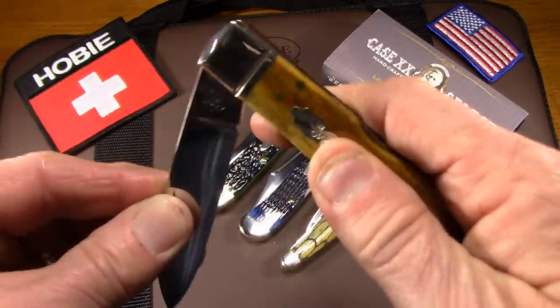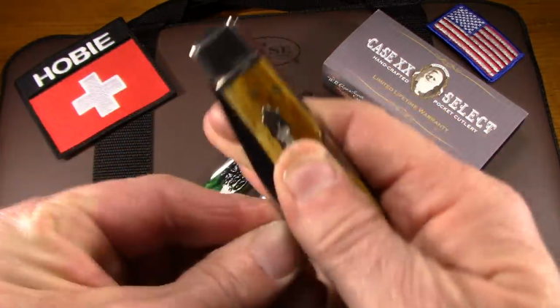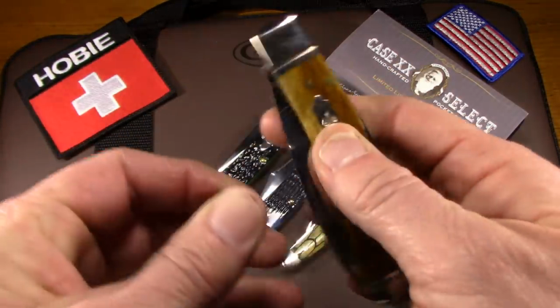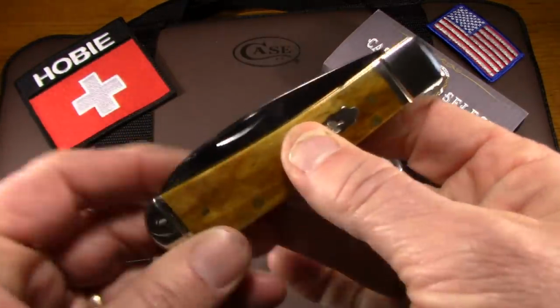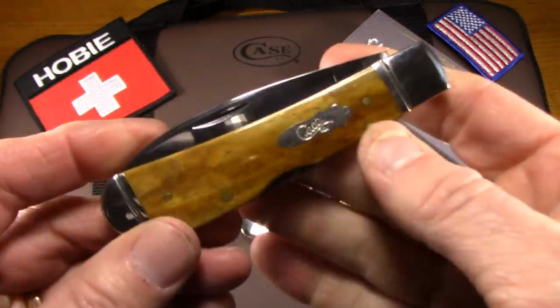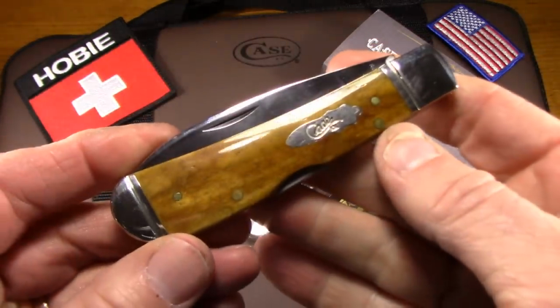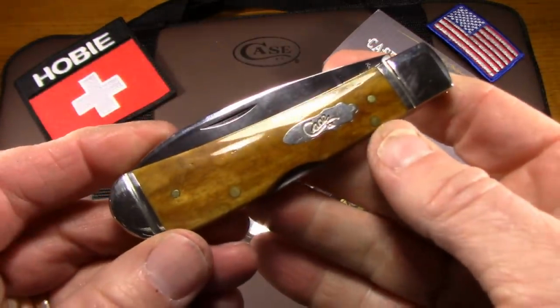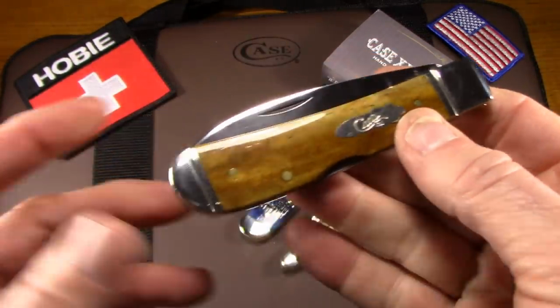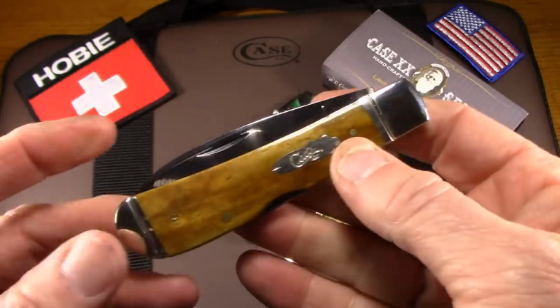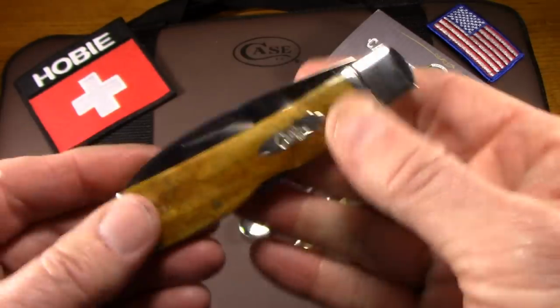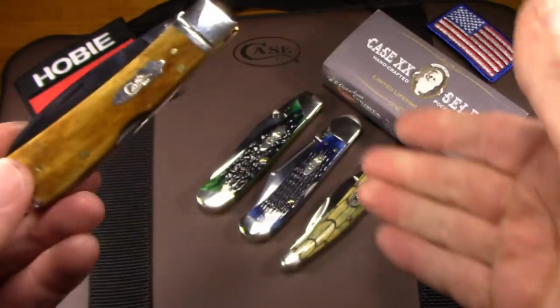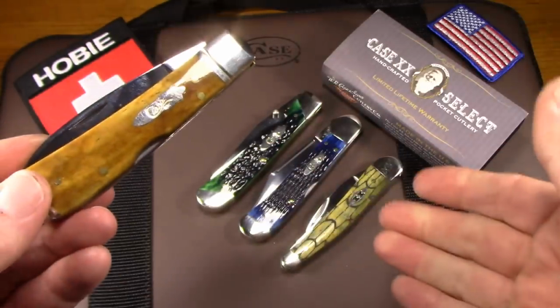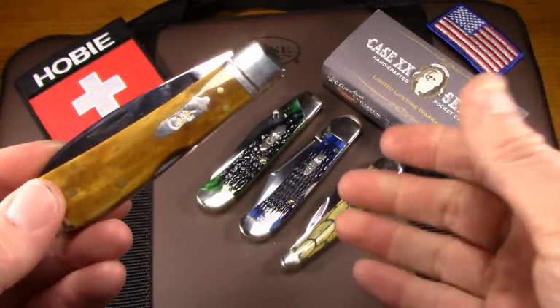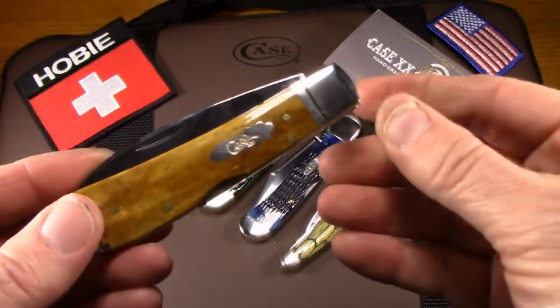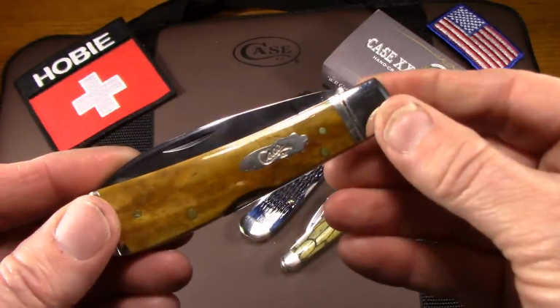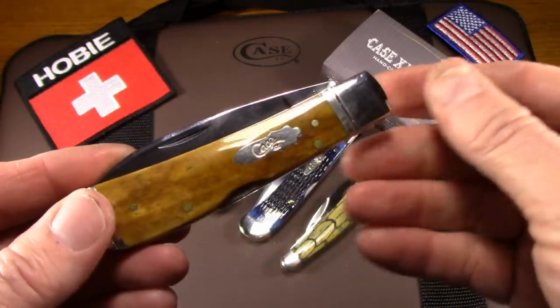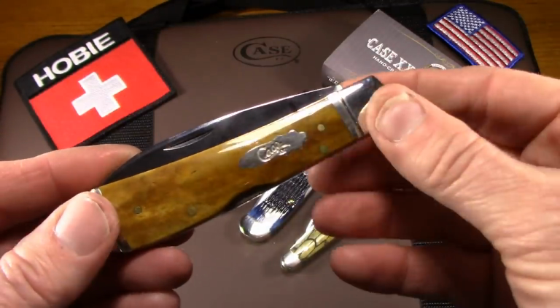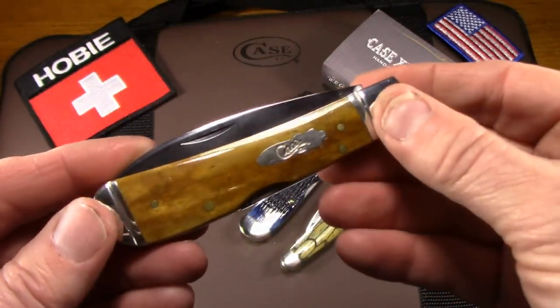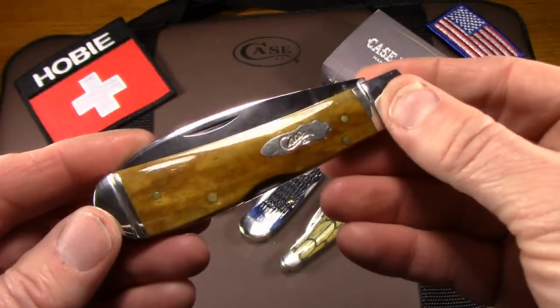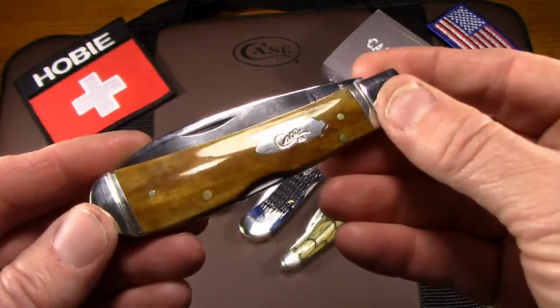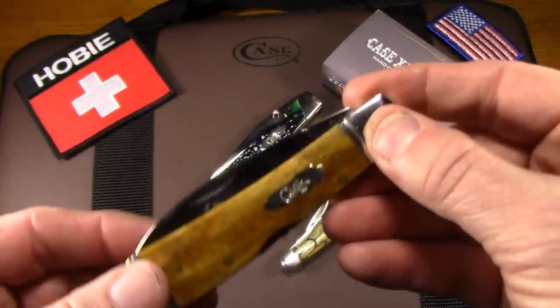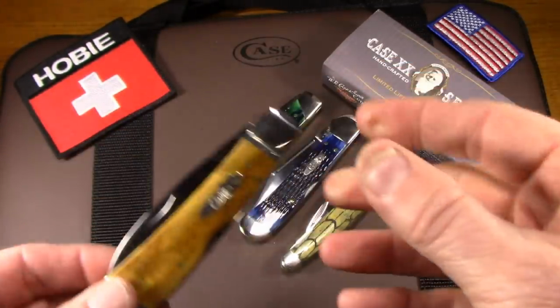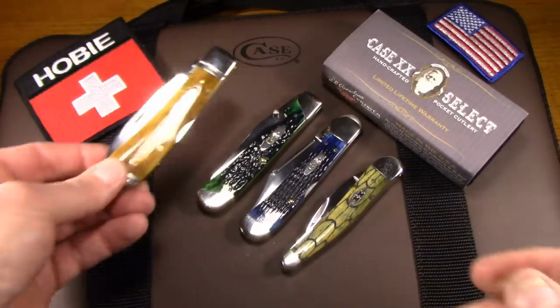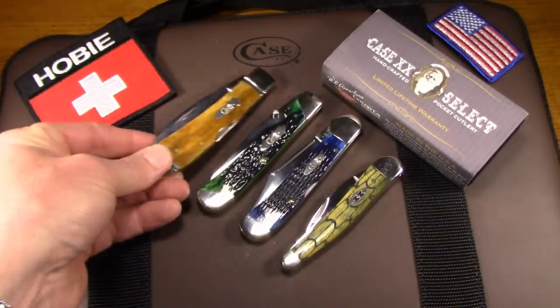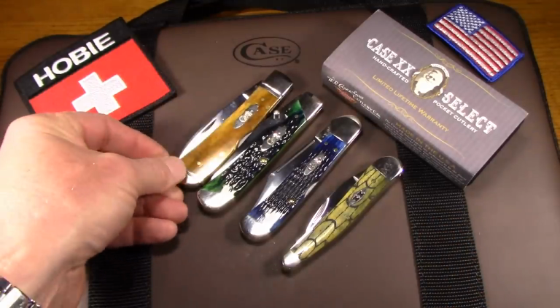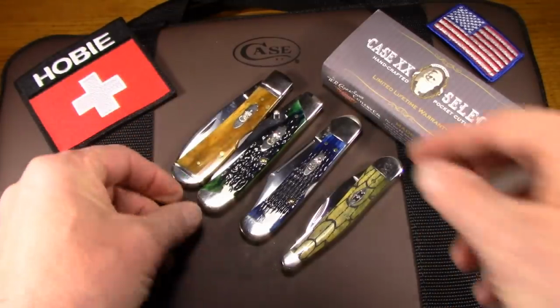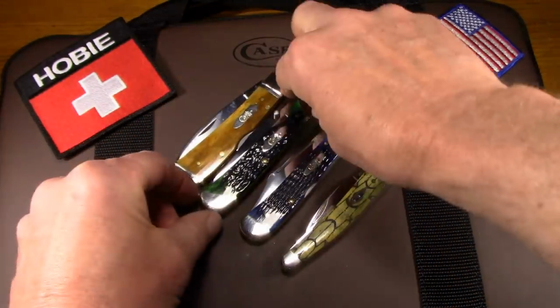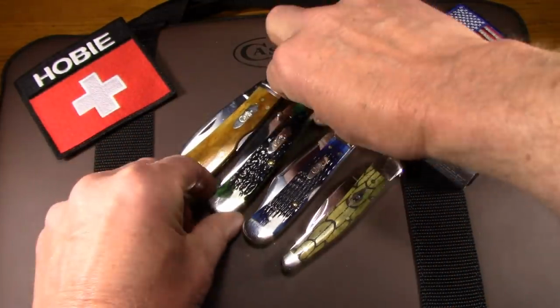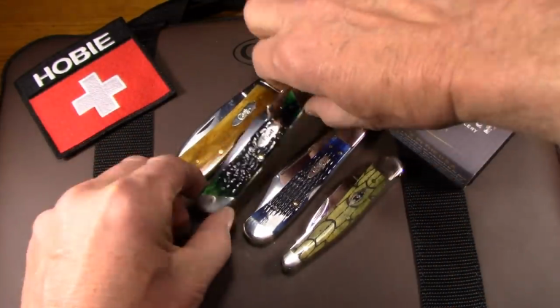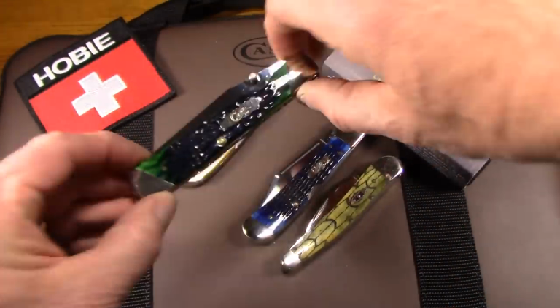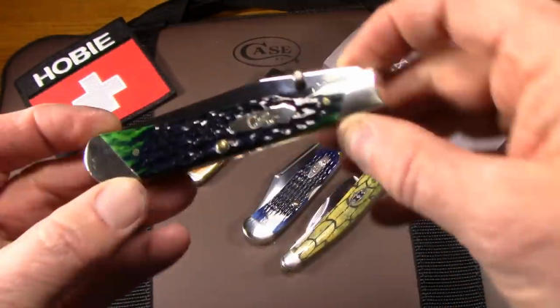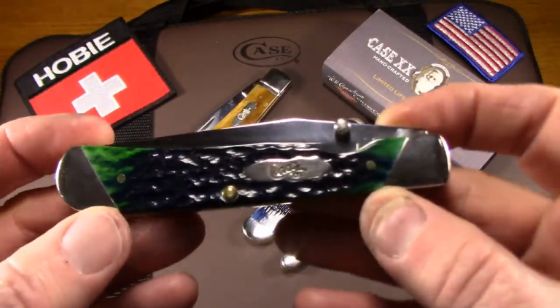That's about a four-inch knife. It's a little too big for the pocket, but I carry all these larger Case knives in a side draw sheath on my belt. That works really well for me. I love this knife. I should get another.